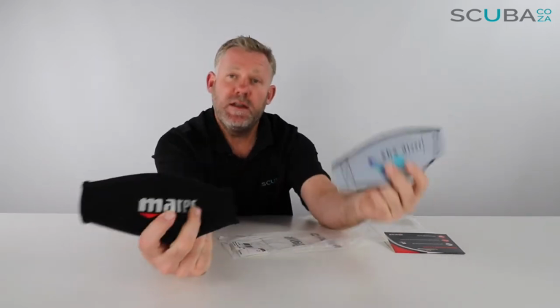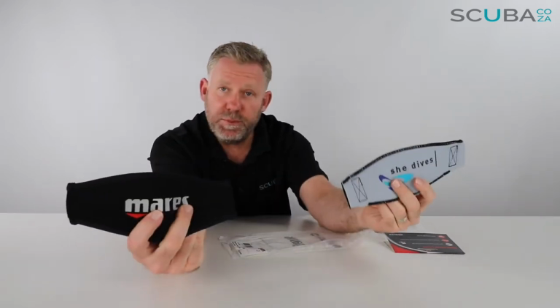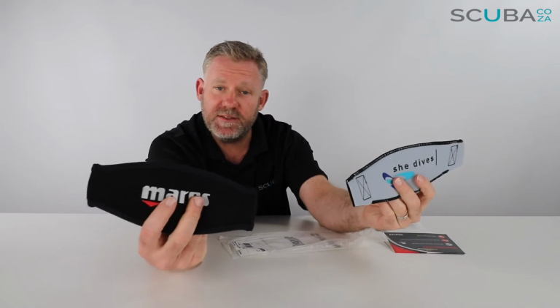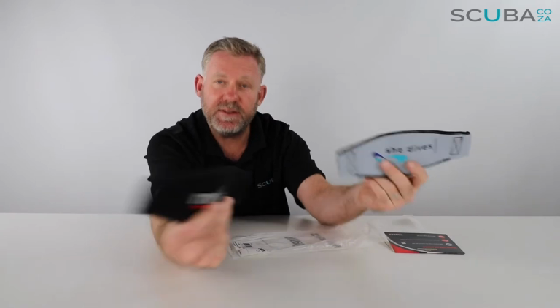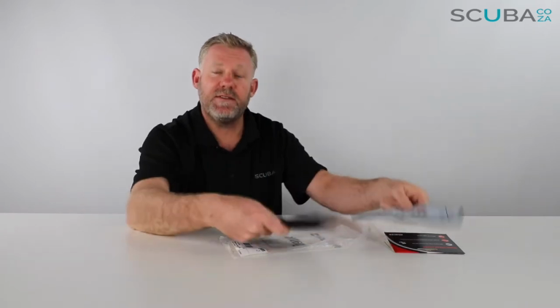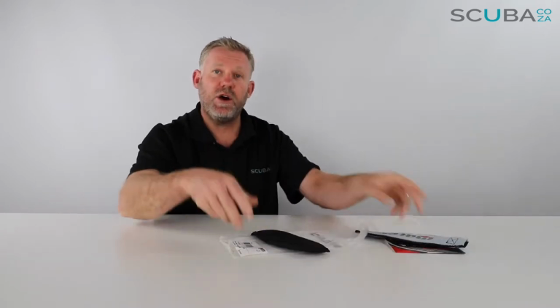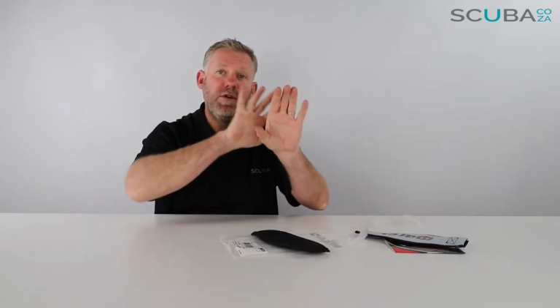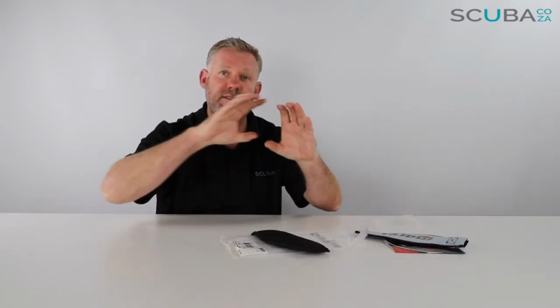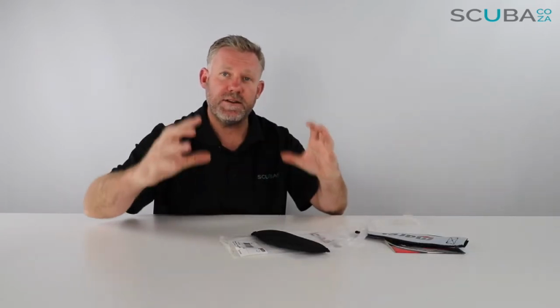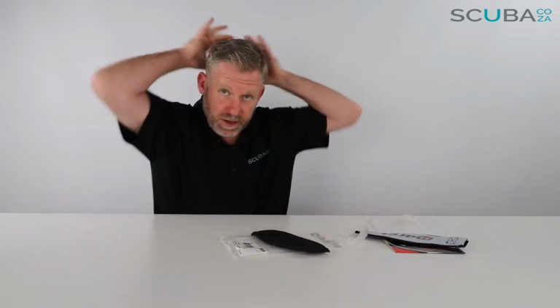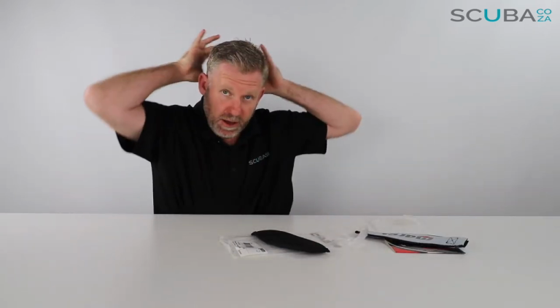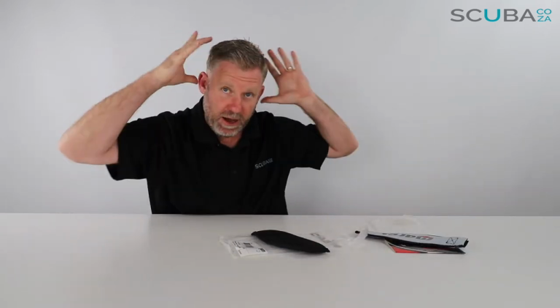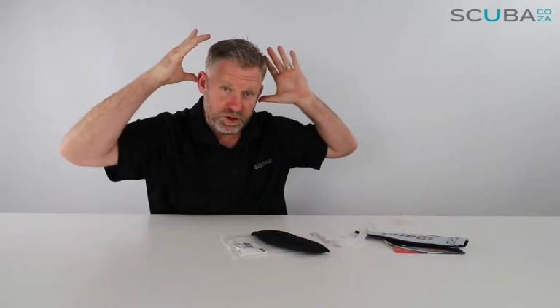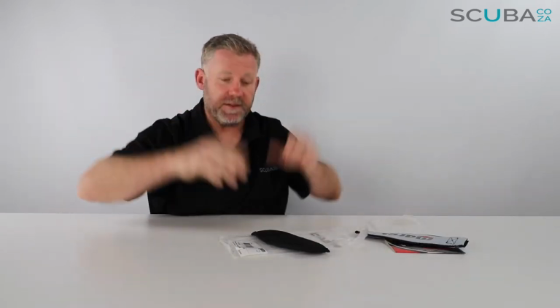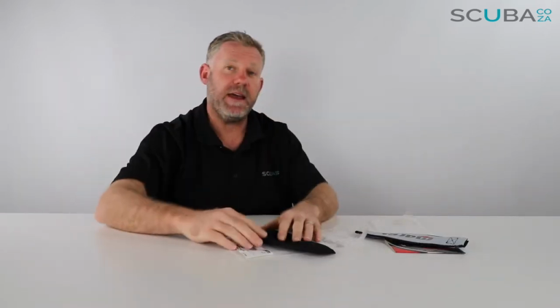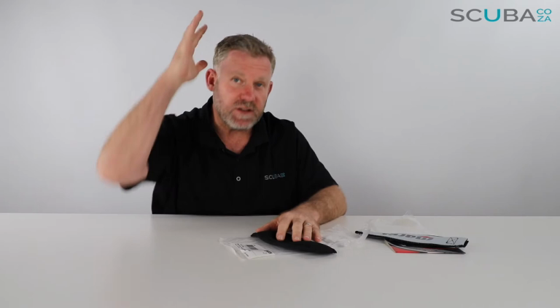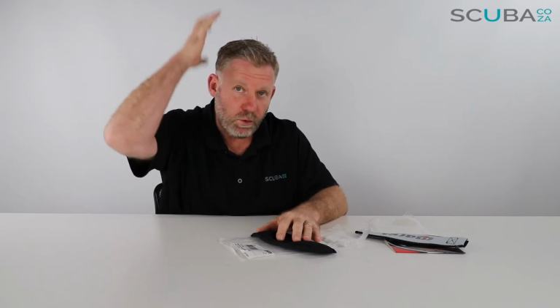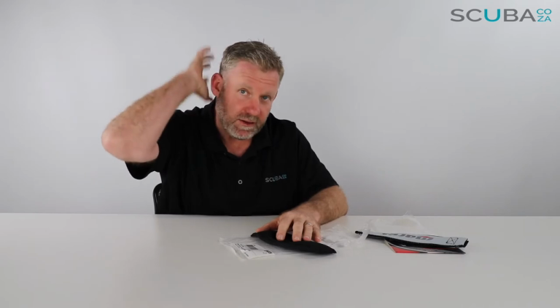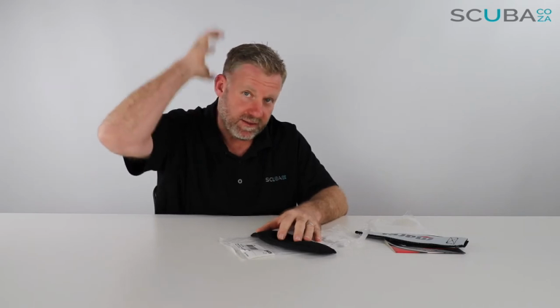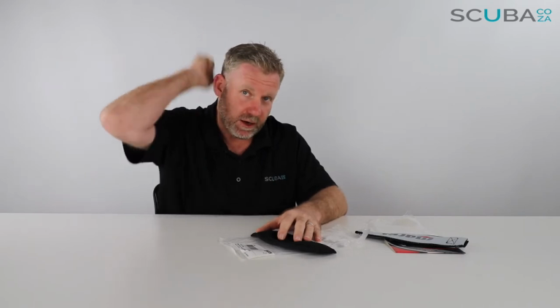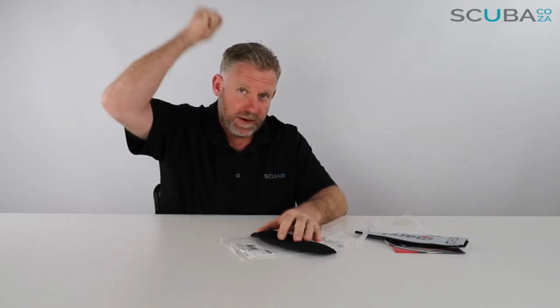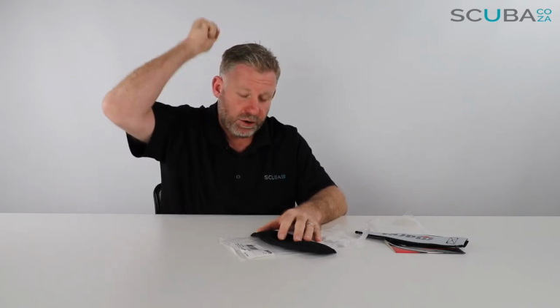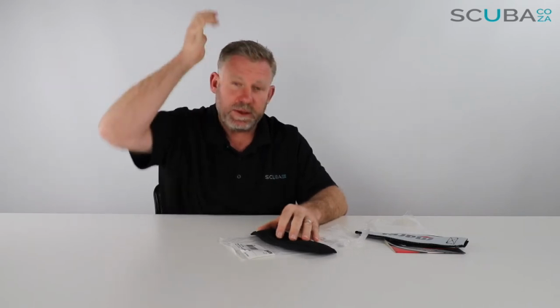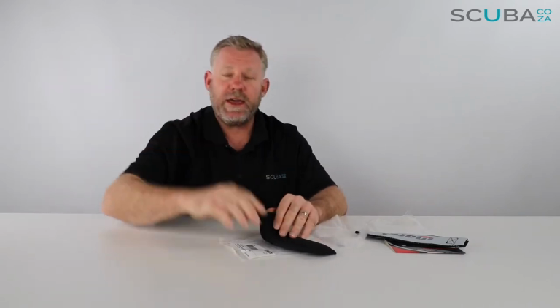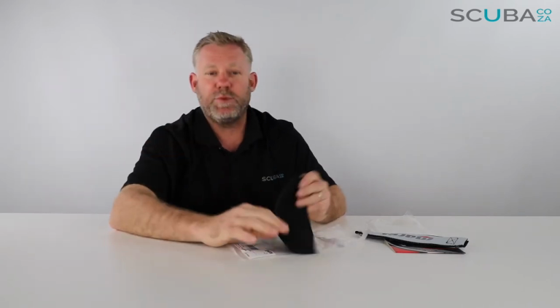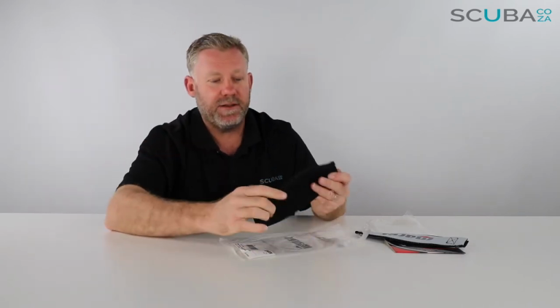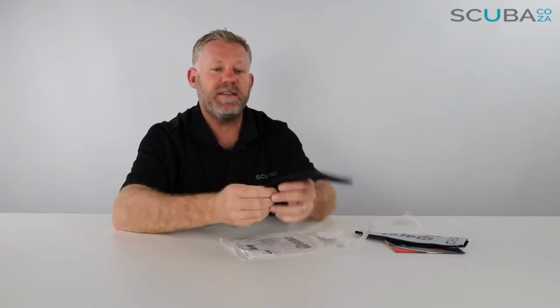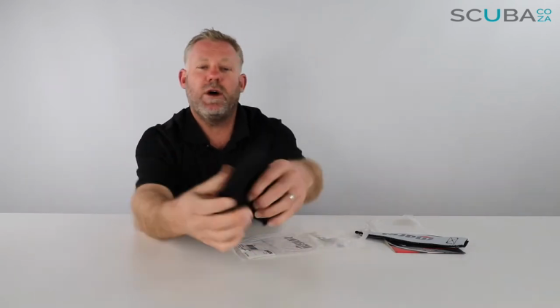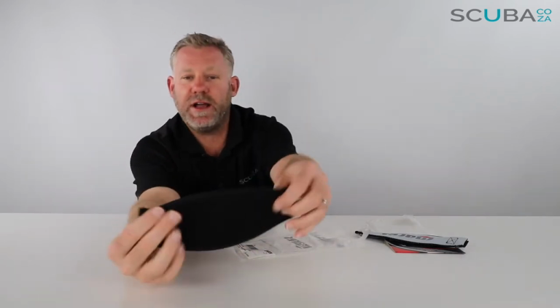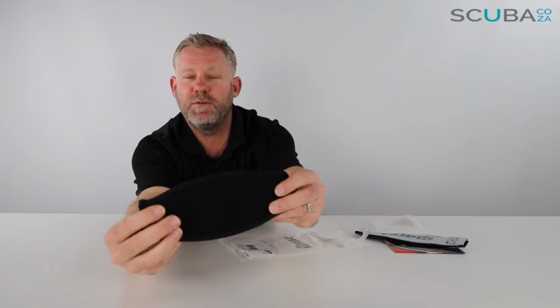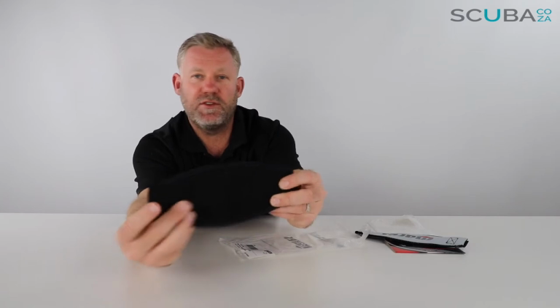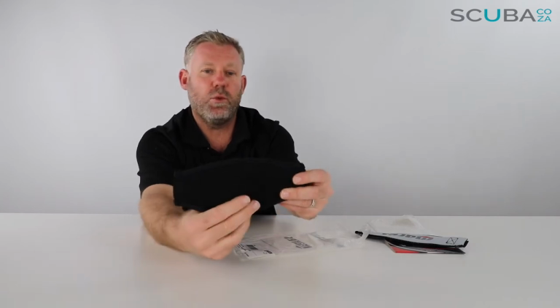The purpose these serve is they go over the silicone strap behind your mask, and that goes a long way to stop that silicone from grabbing your hair, so it makes it a lot more comfortable to wear.